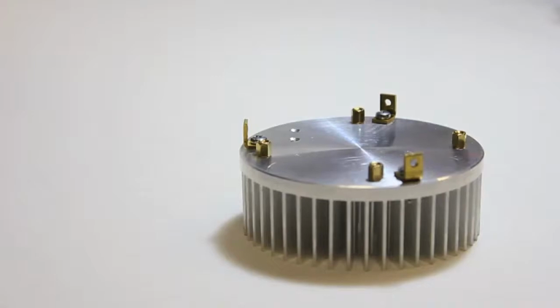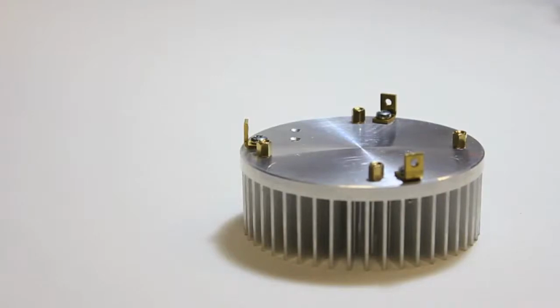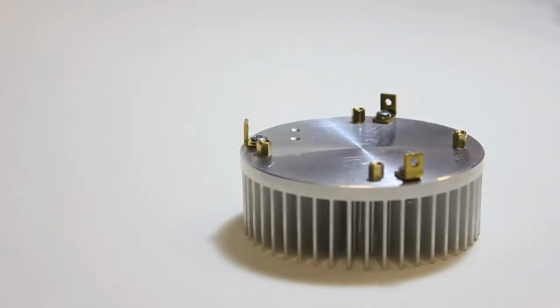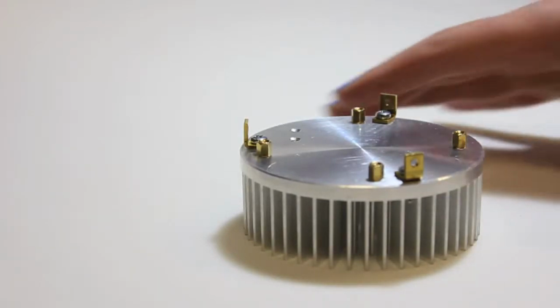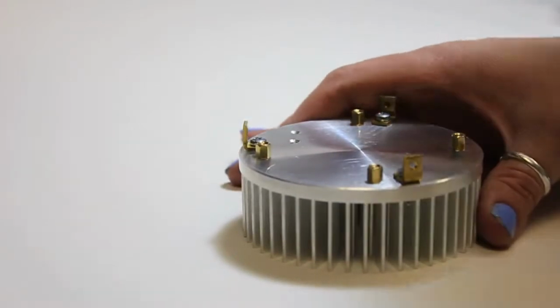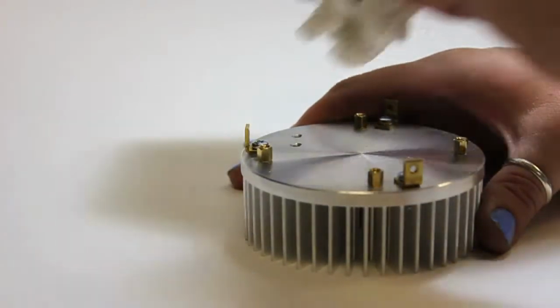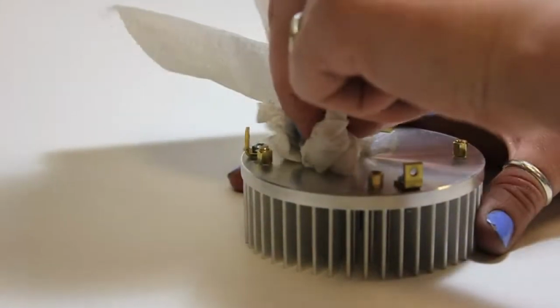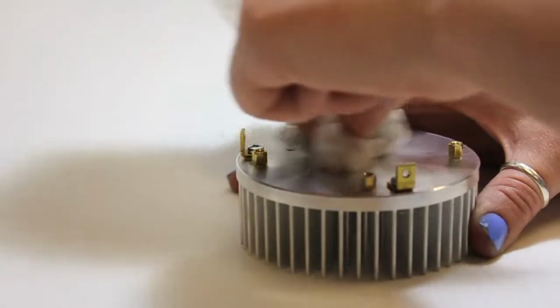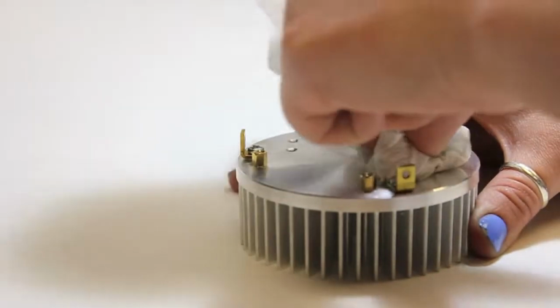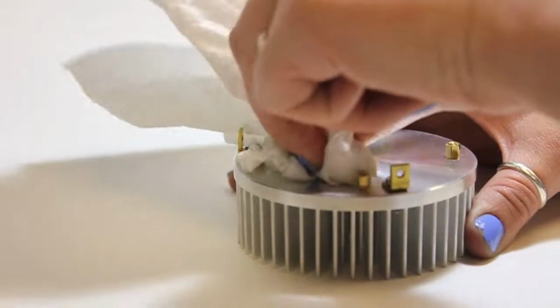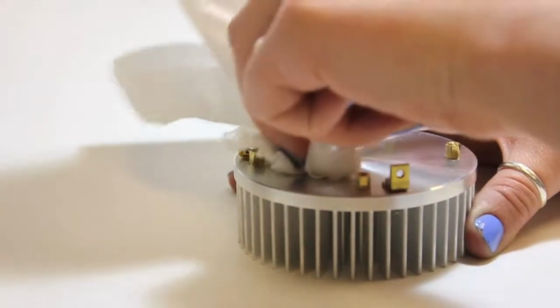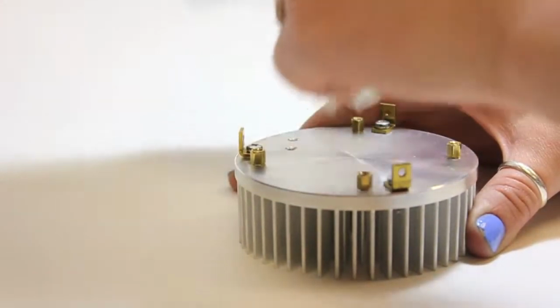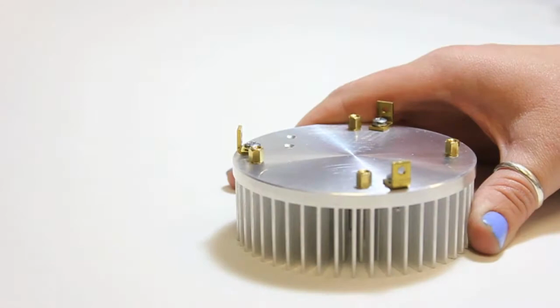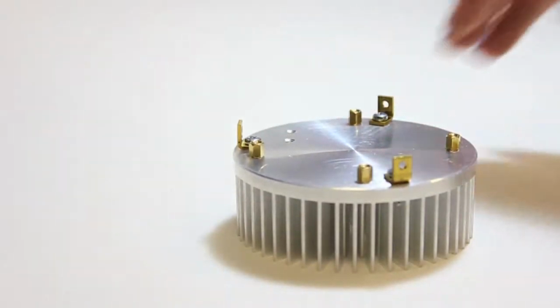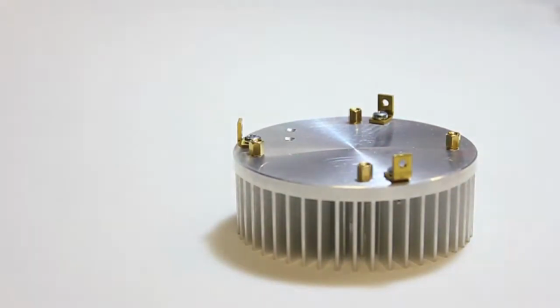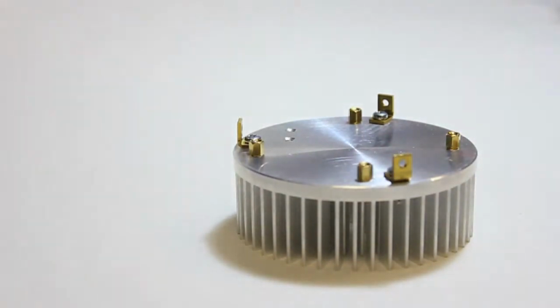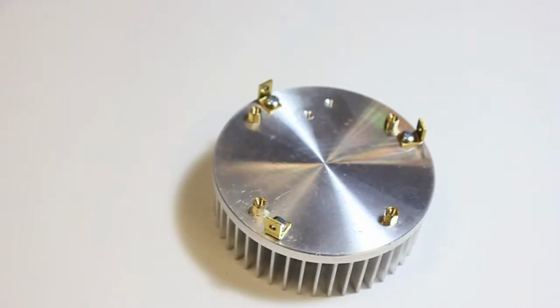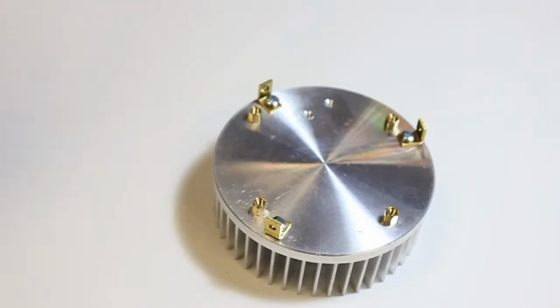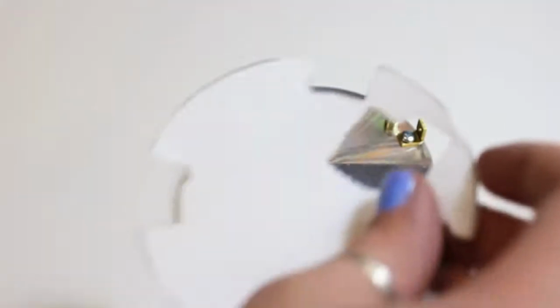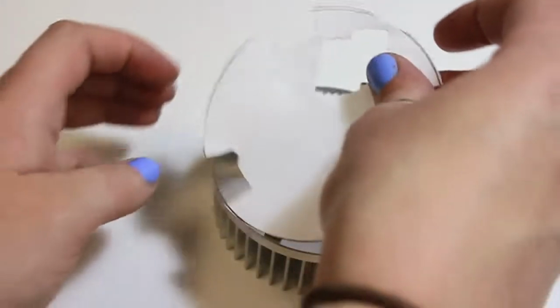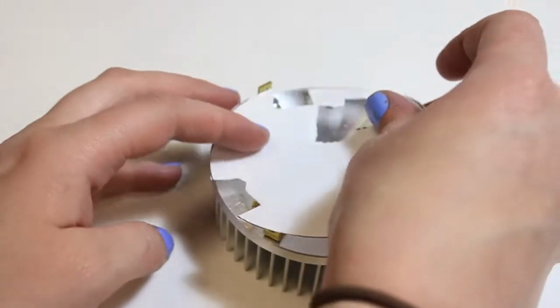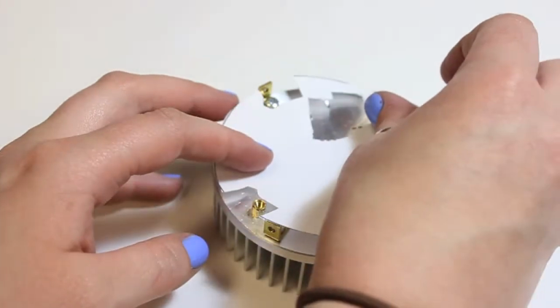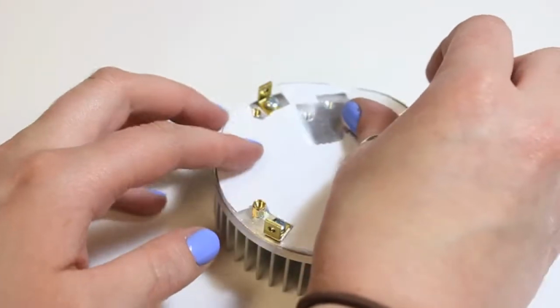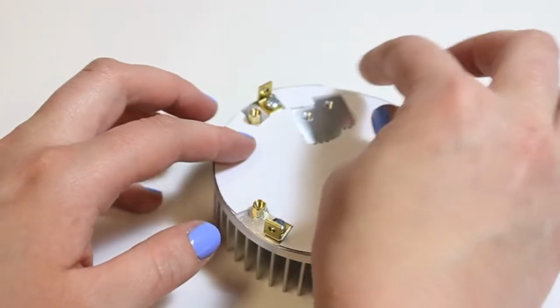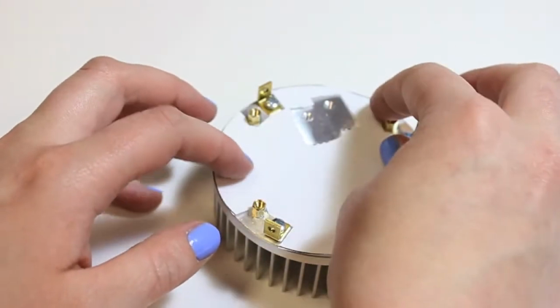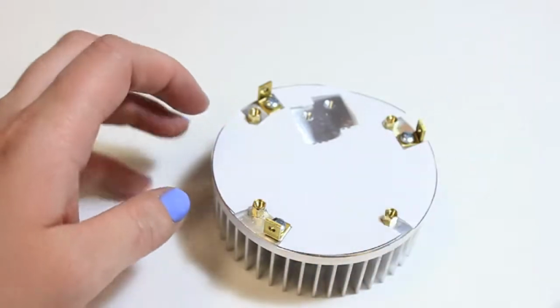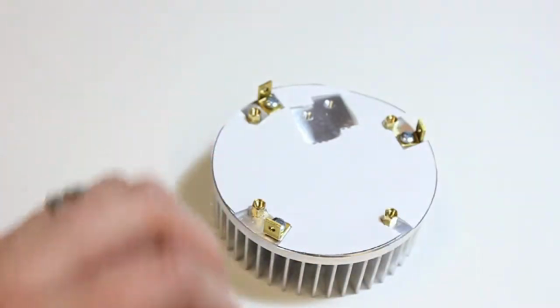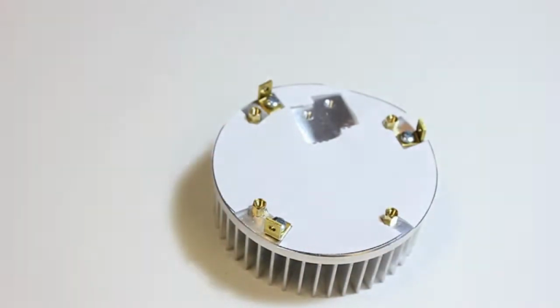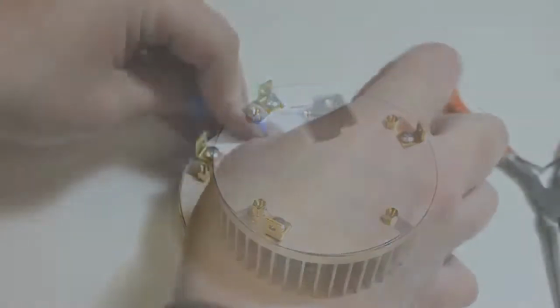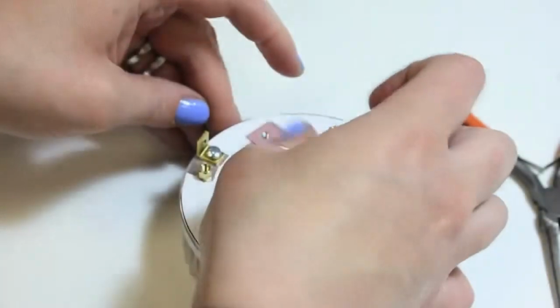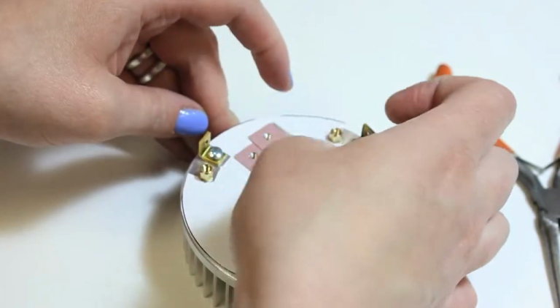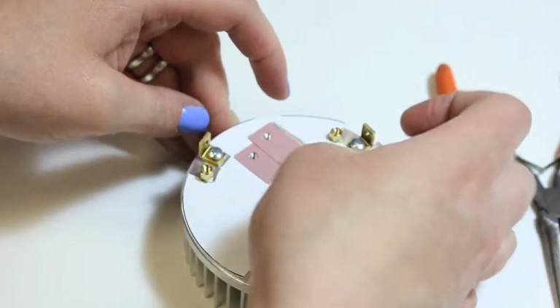Before installing your IGBTs, first clean the surface of your heat sink using rubbing alcohol. Then cut out the guide in your manual and use it as a template for lining up your sill pads.